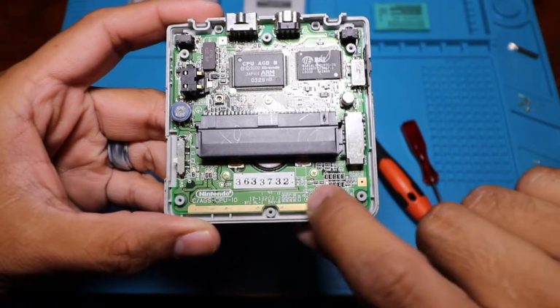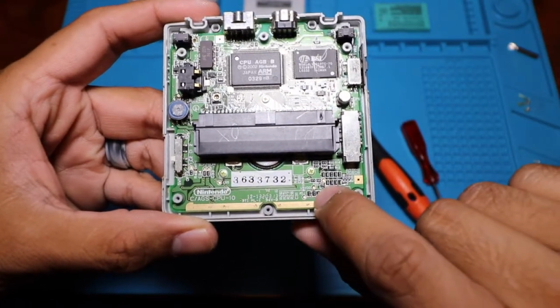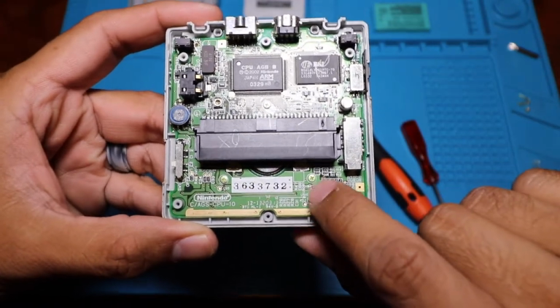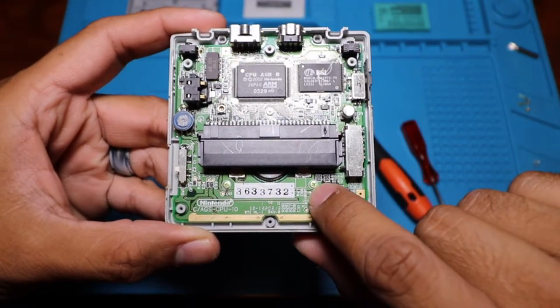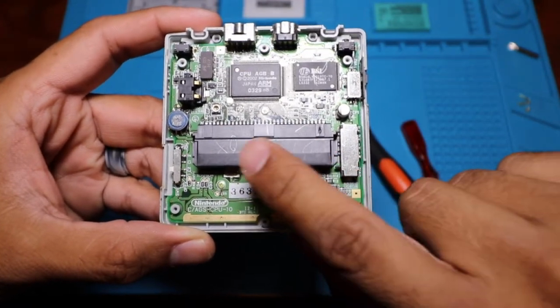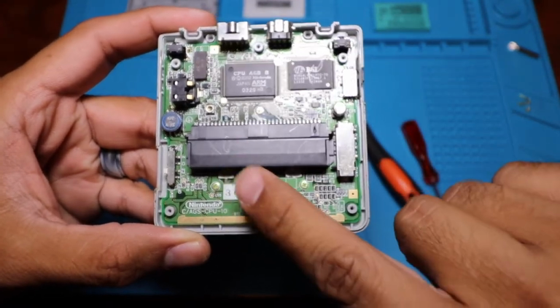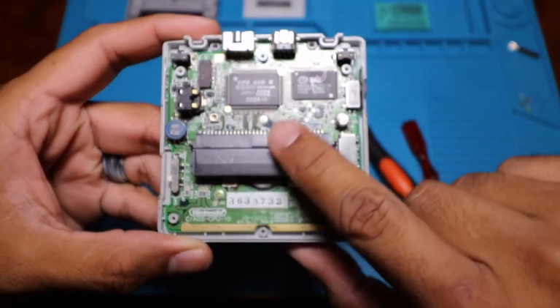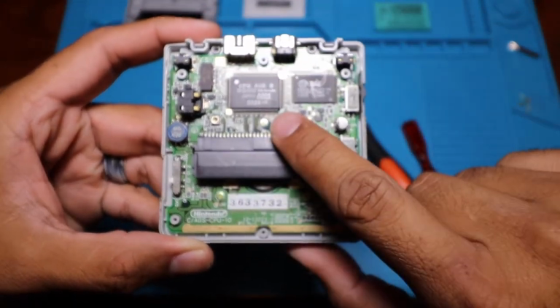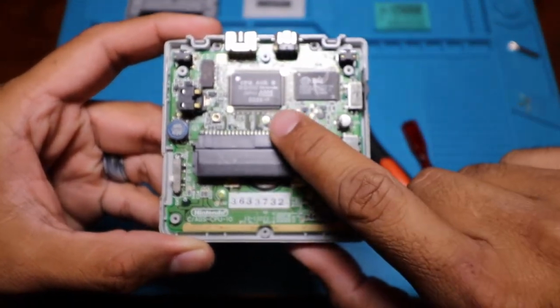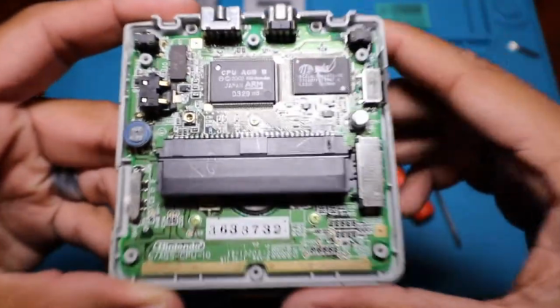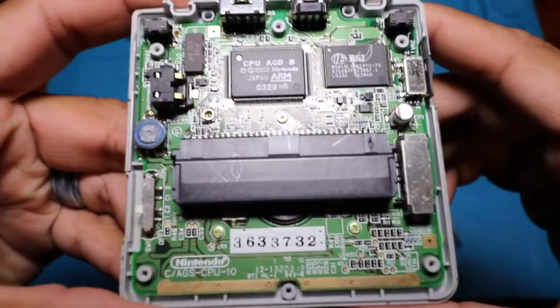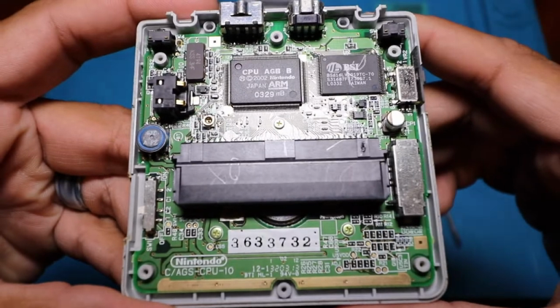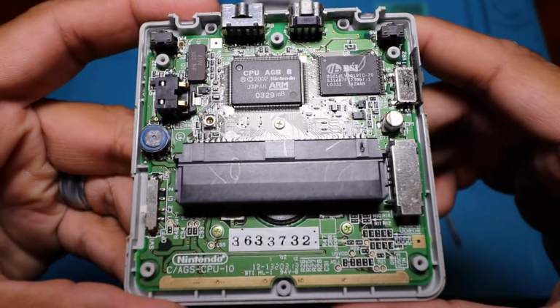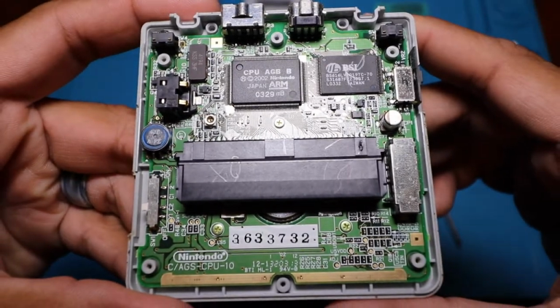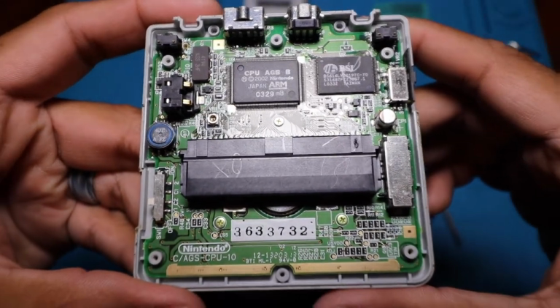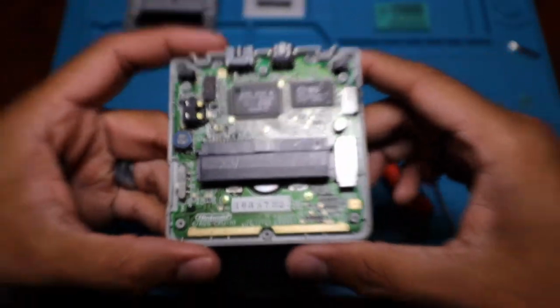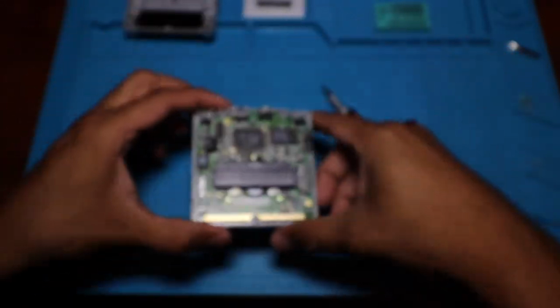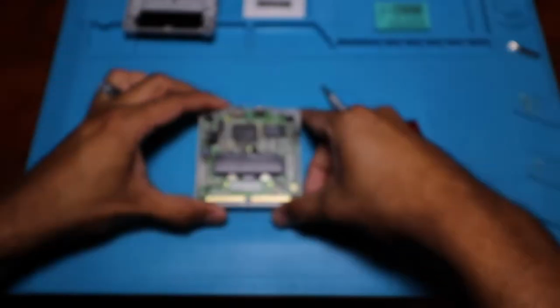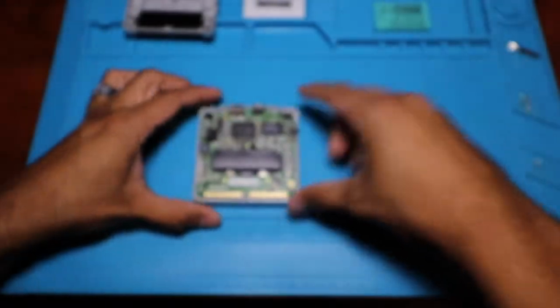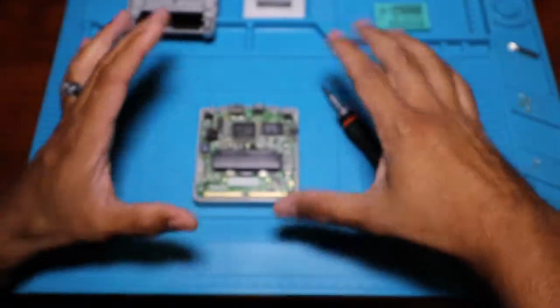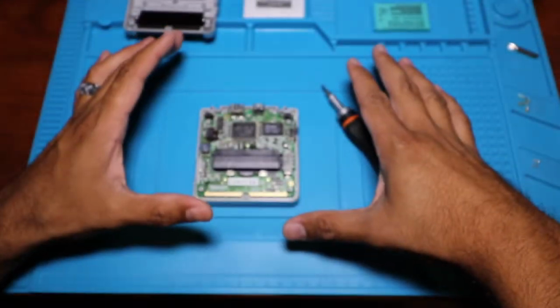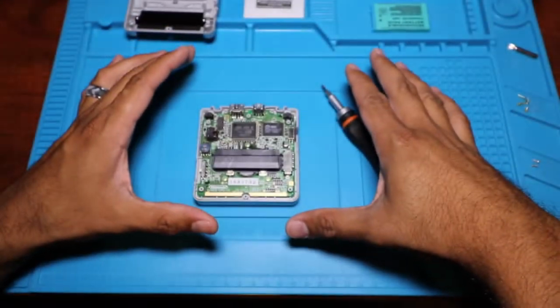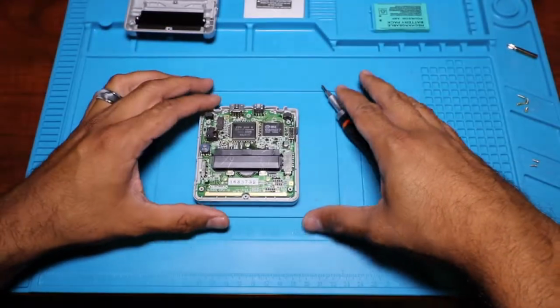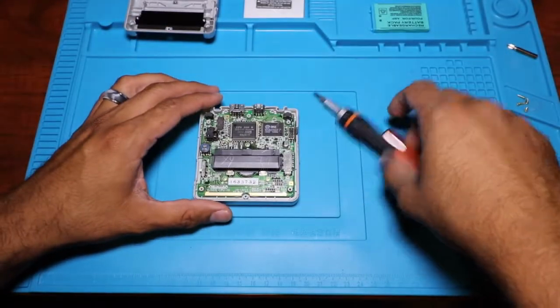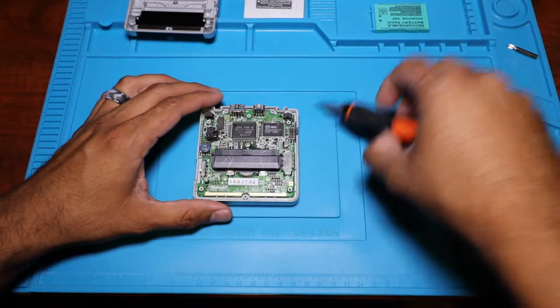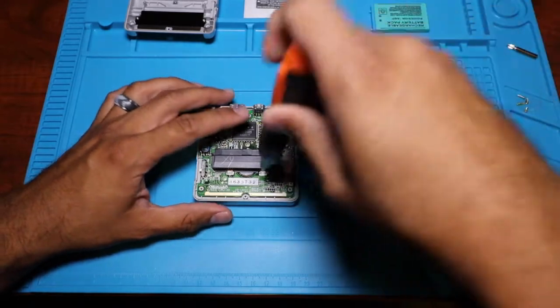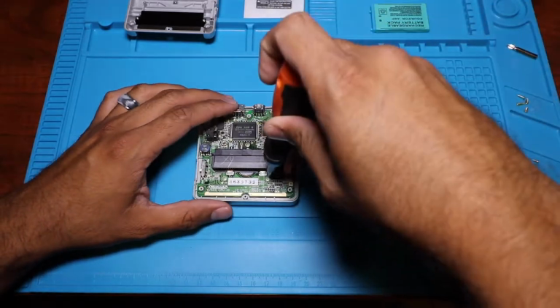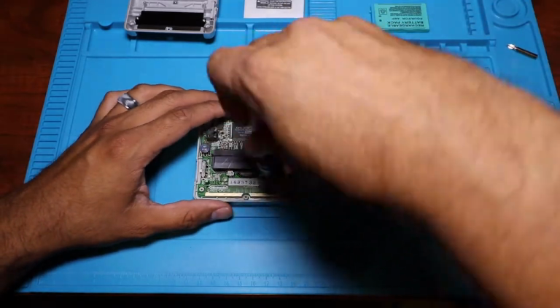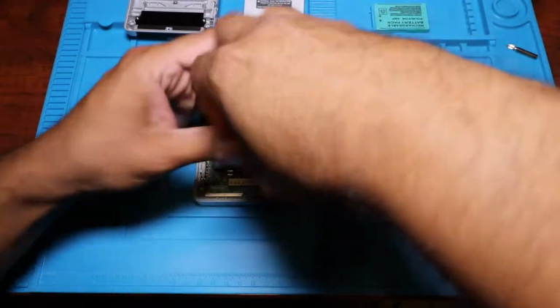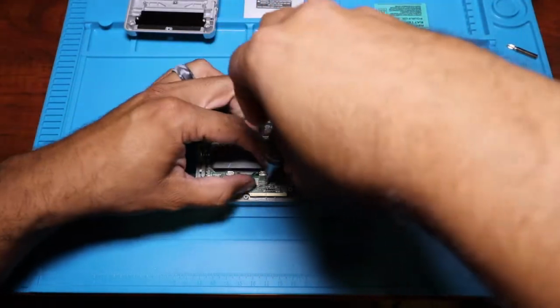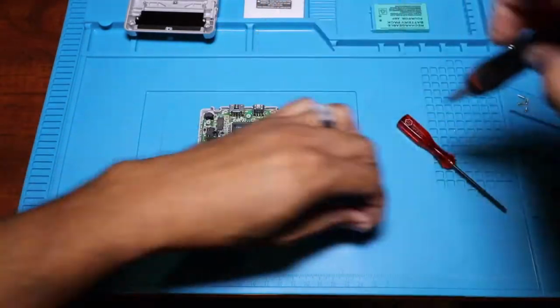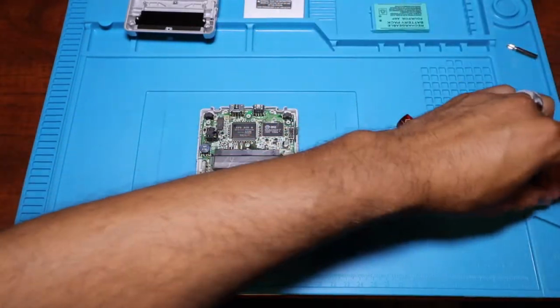Next, you're going to be removing these three screws here — they hold the board to the case, and as you can see they're Phillips screws. So just make sure you have your Phillips precision screwdriver and you can remove these real quick.